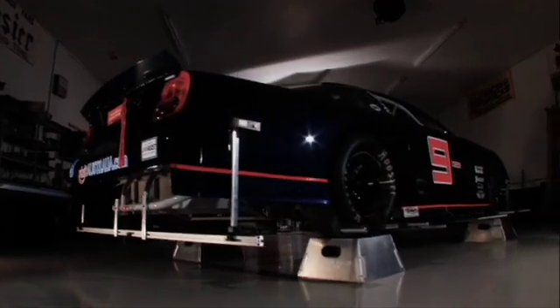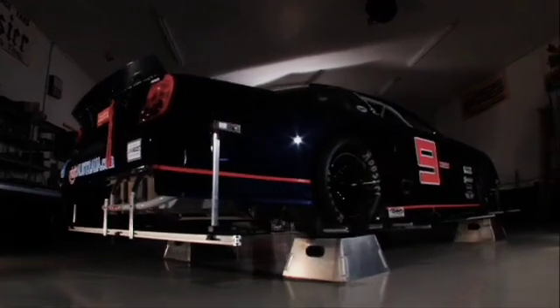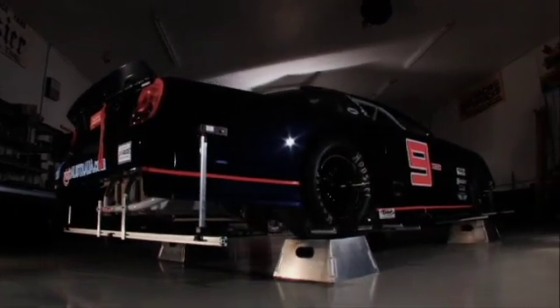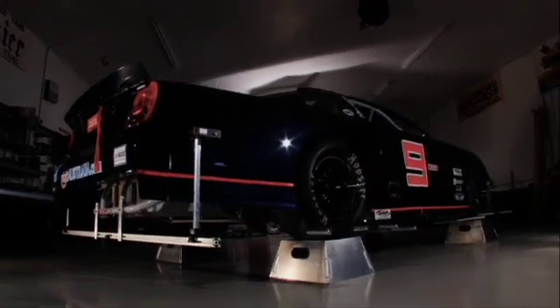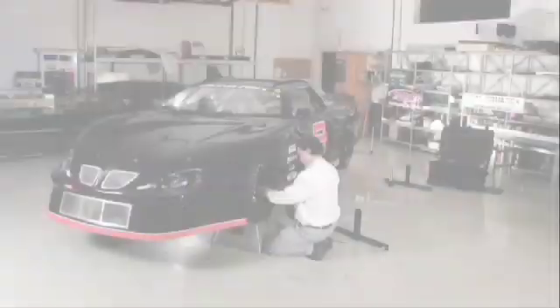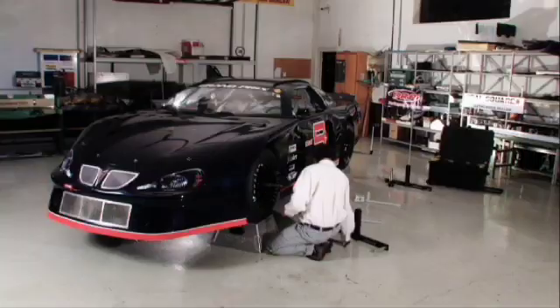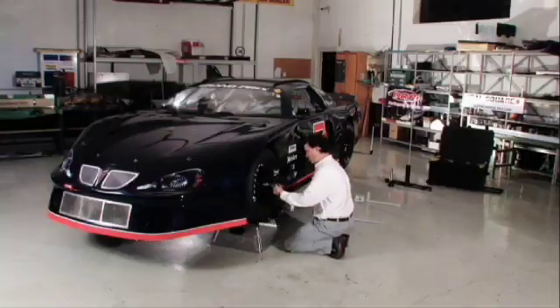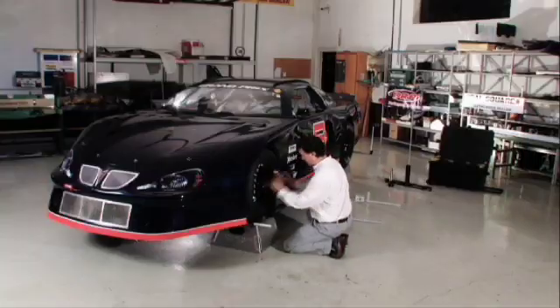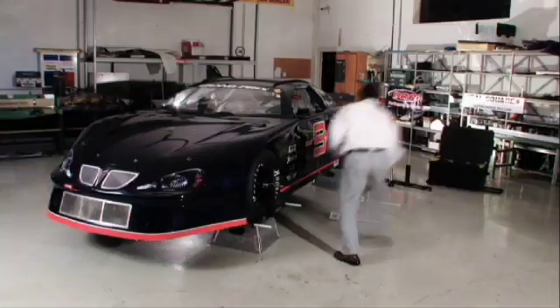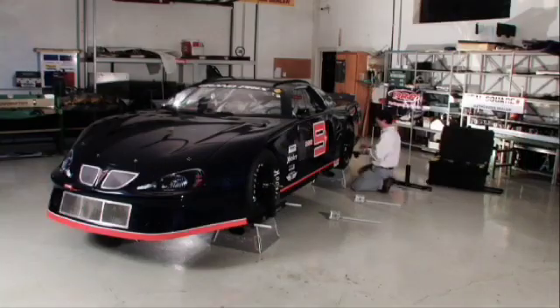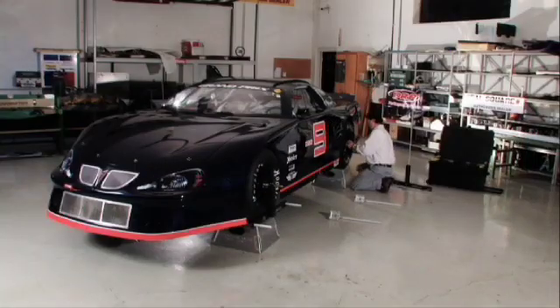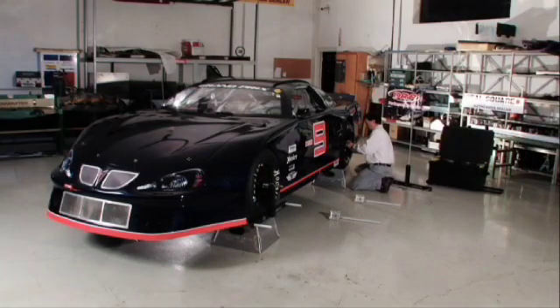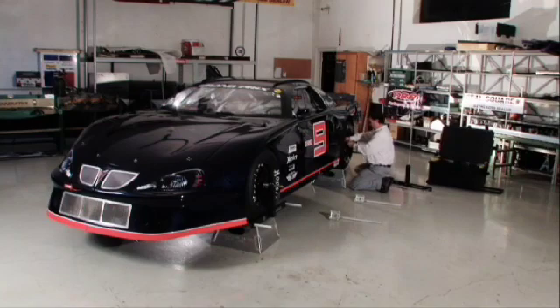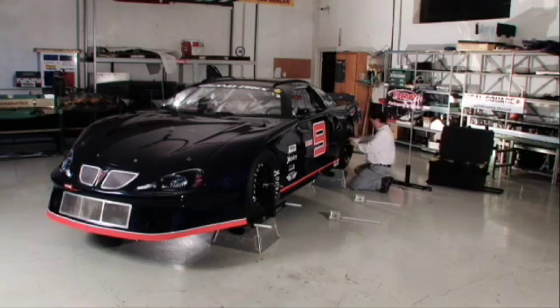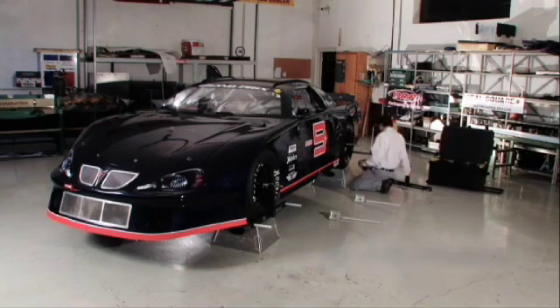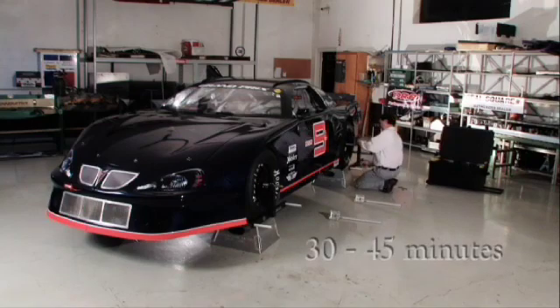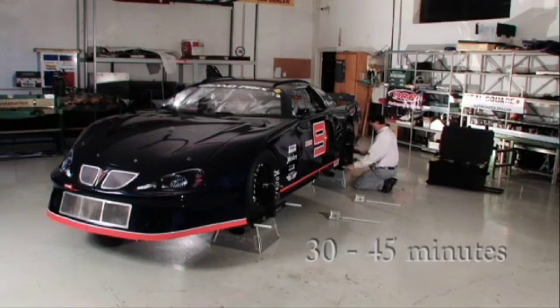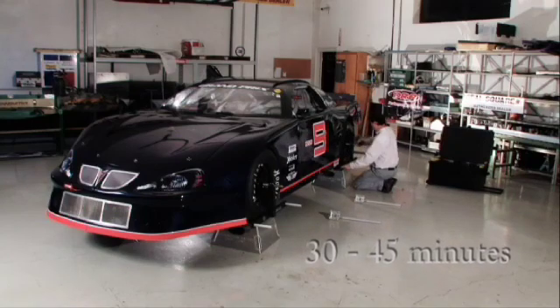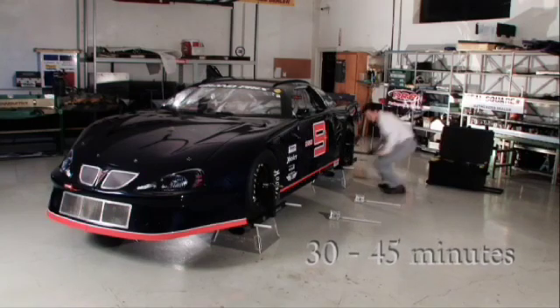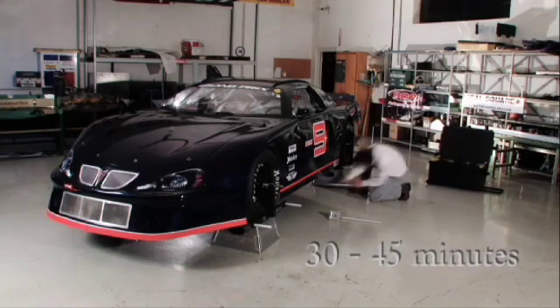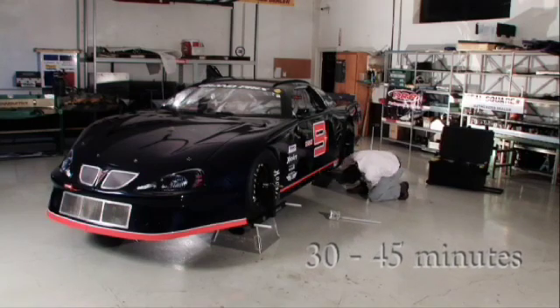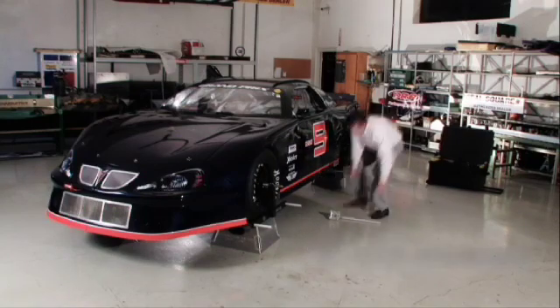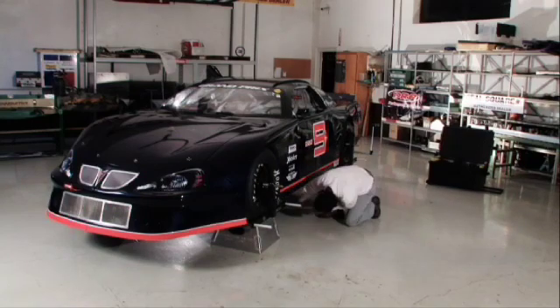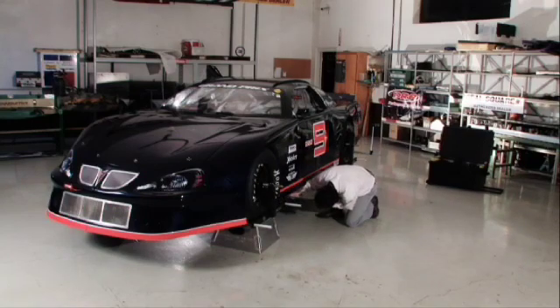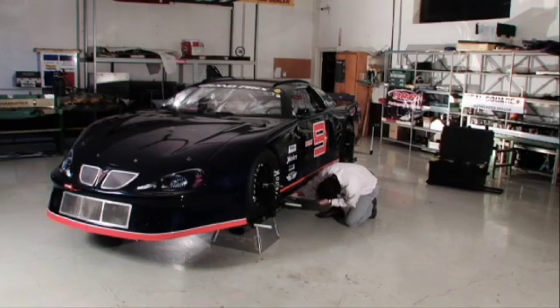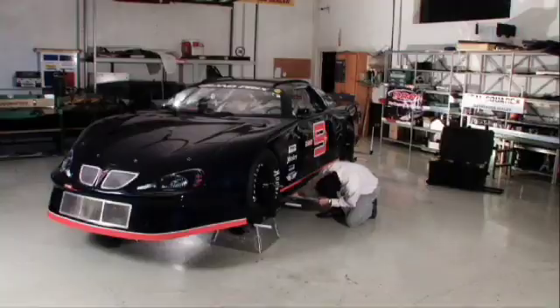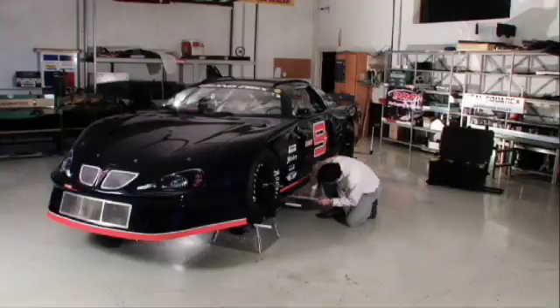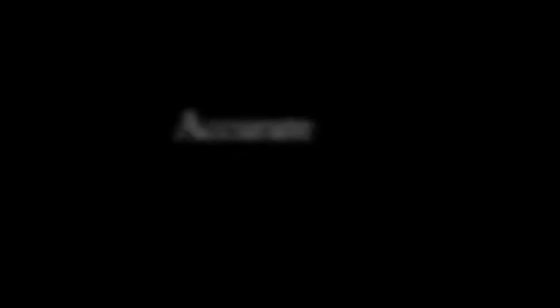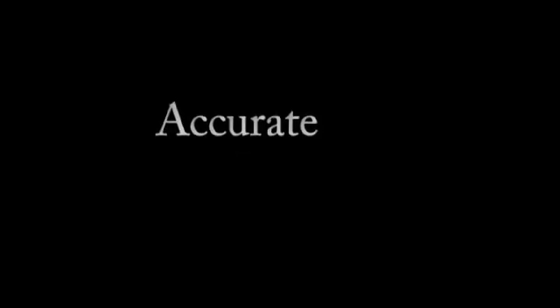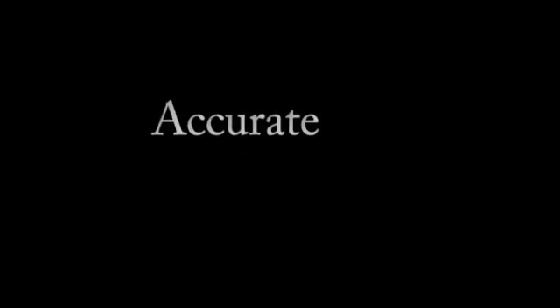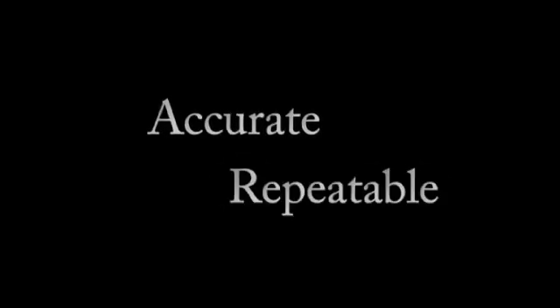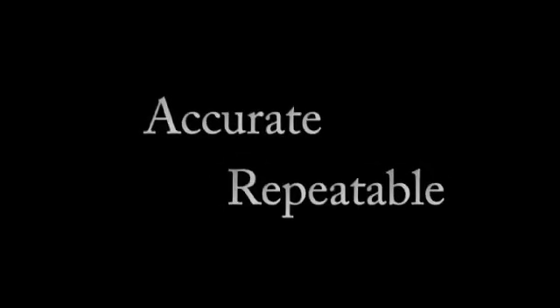A typical RealSquare user can install all fixtures and read all four wheel locations in 30 to 45 minutes. Even better, the user can have full assurance their measurements are accurate and repeatable.